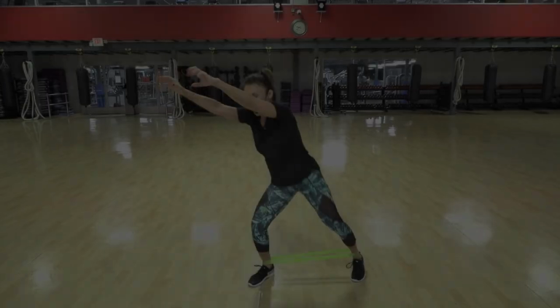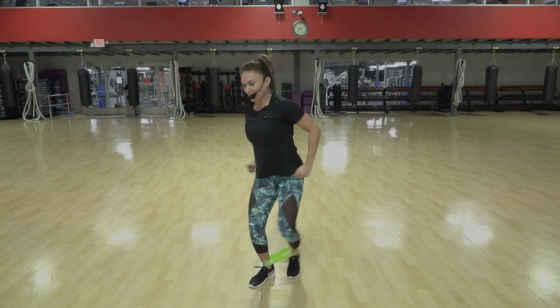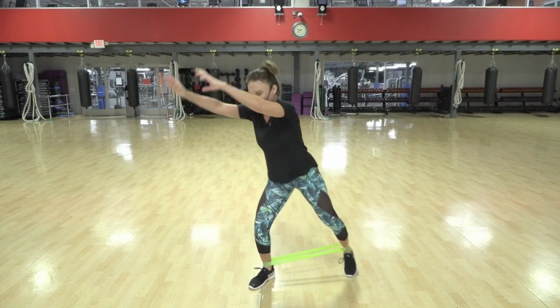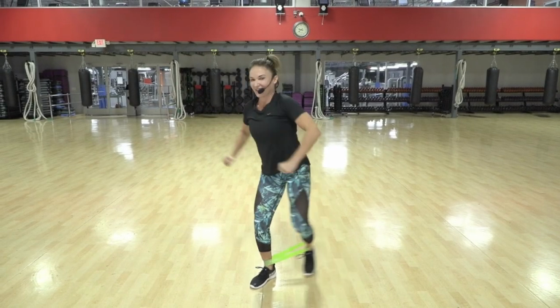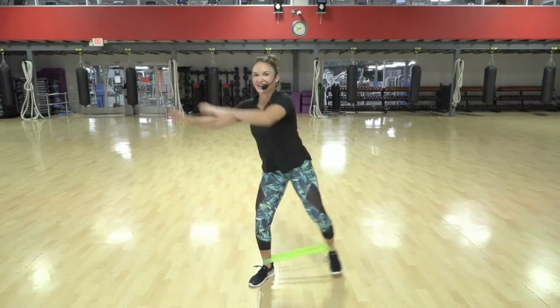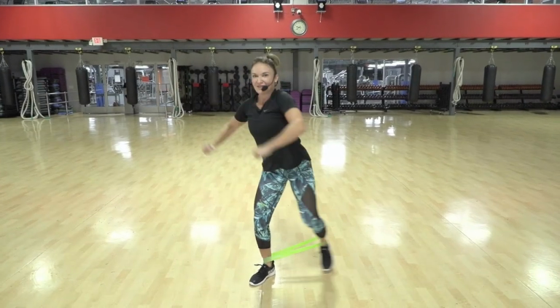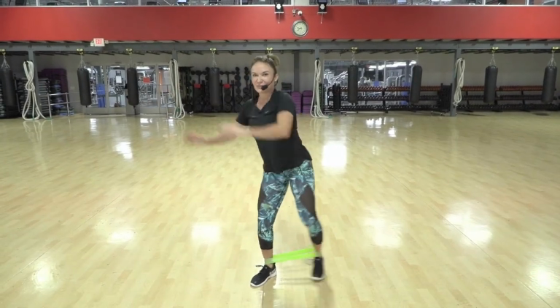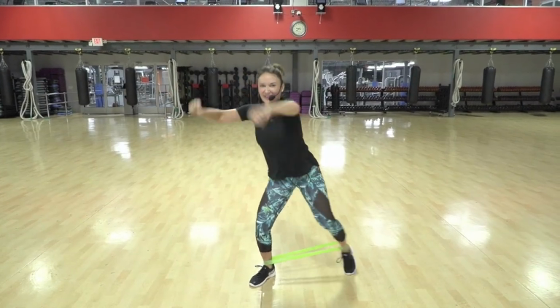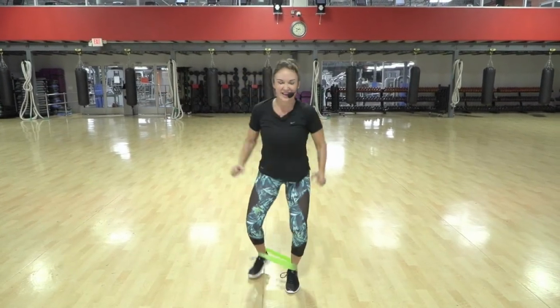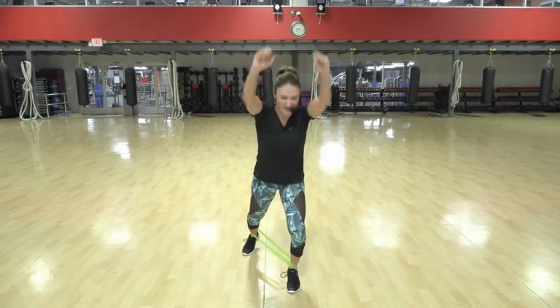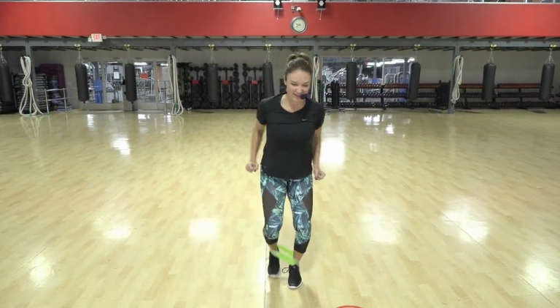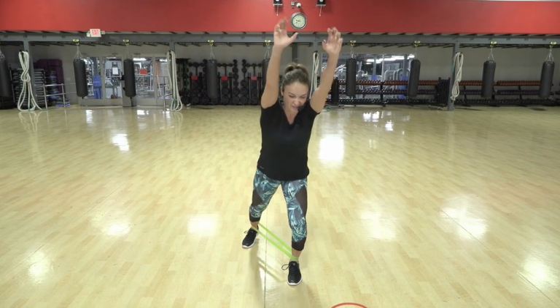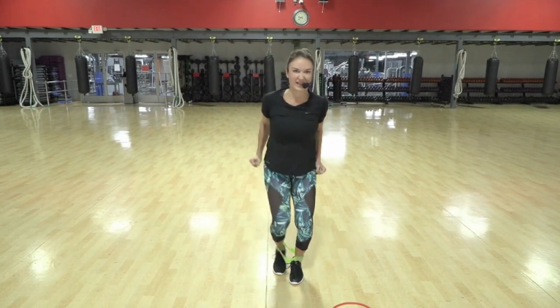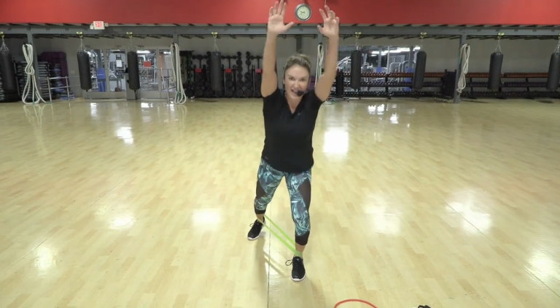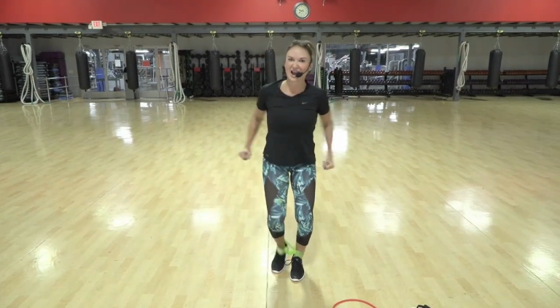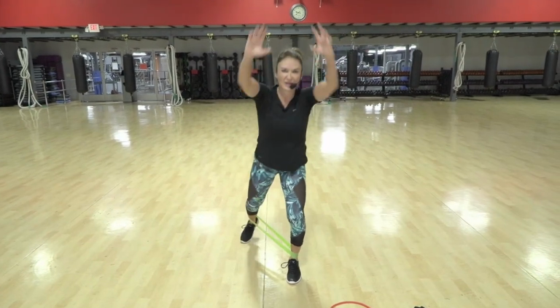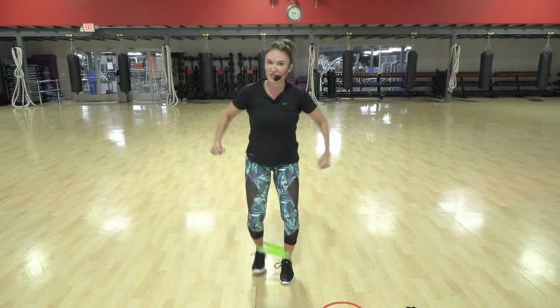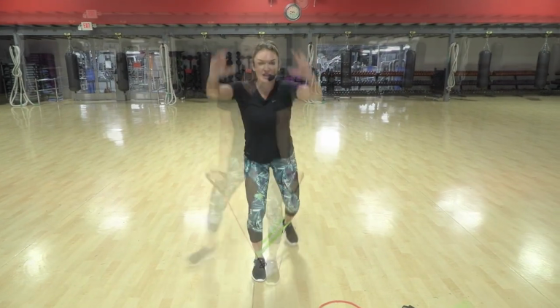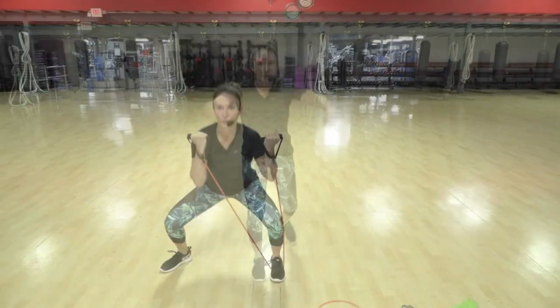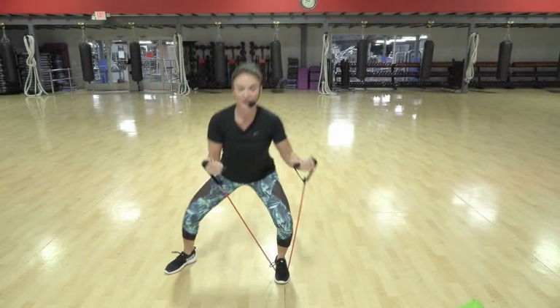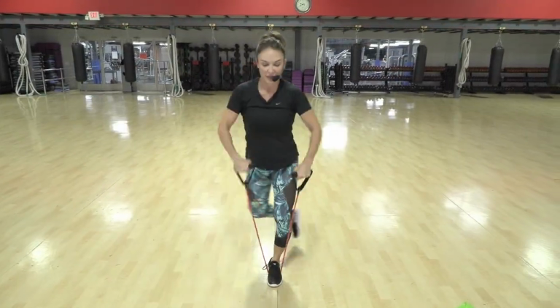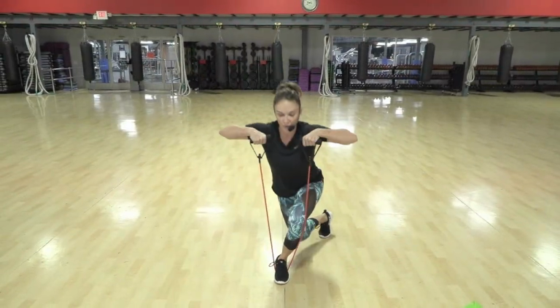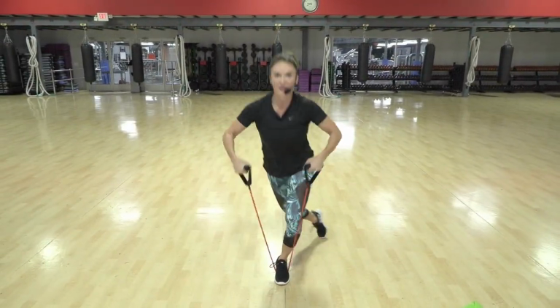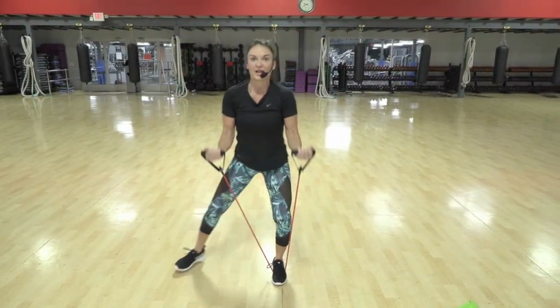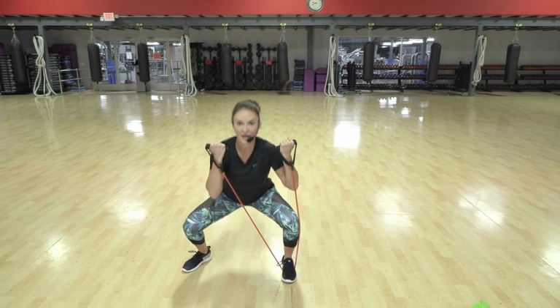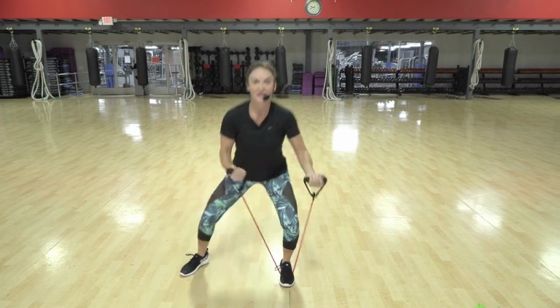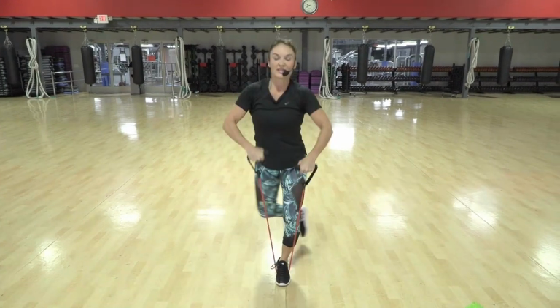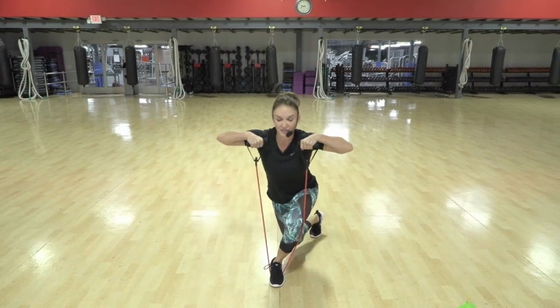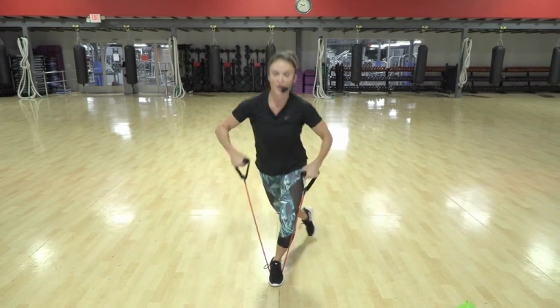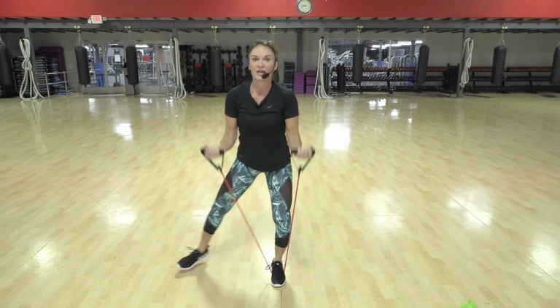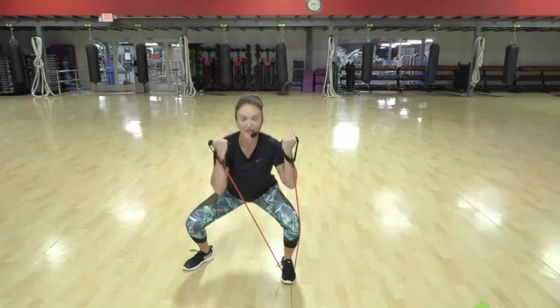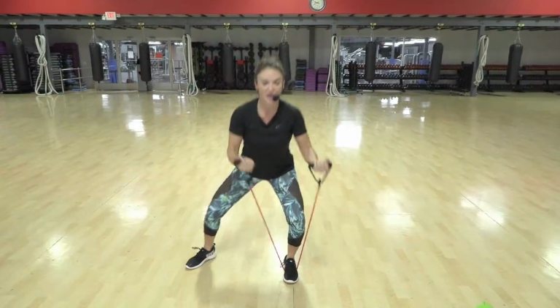Push it back, one, two, come on, don't cheat it, three, come on, sit nice and low, nice and low.